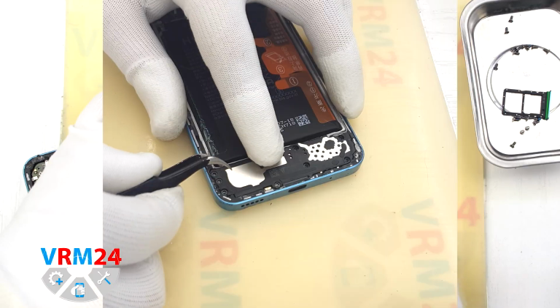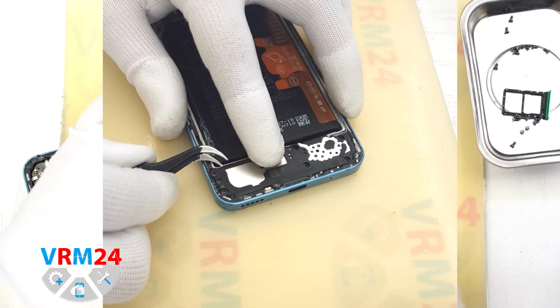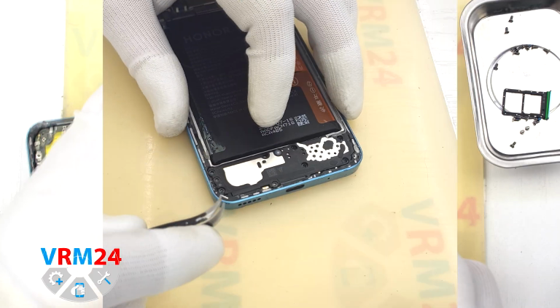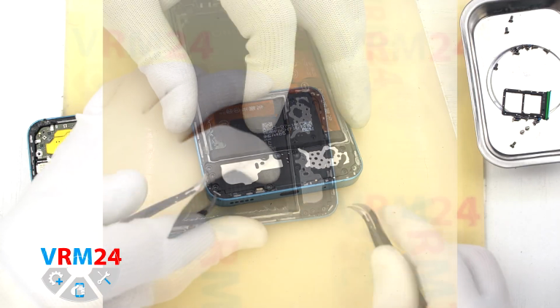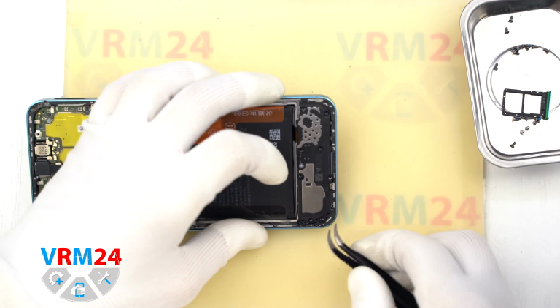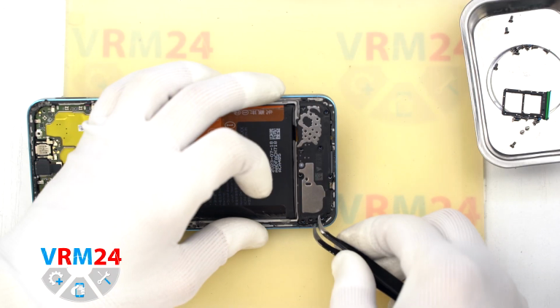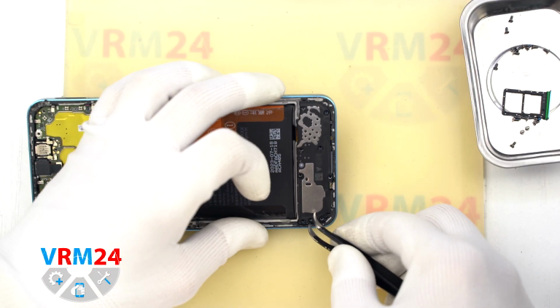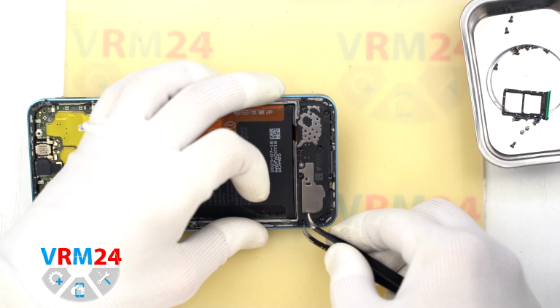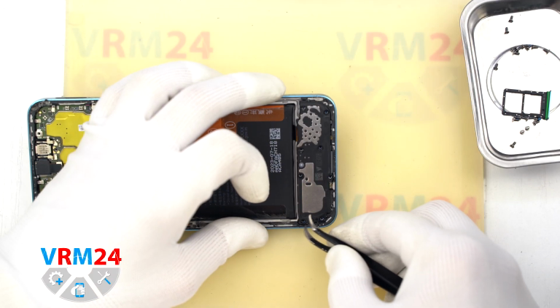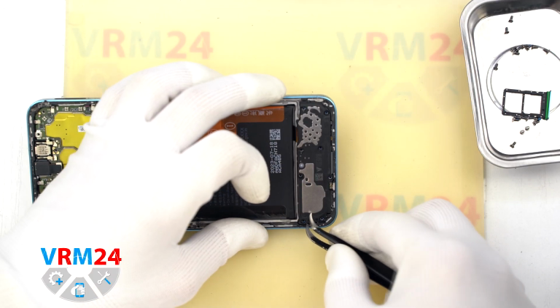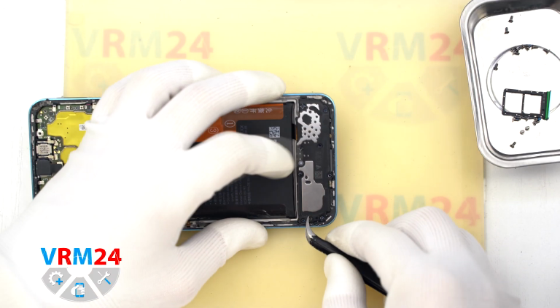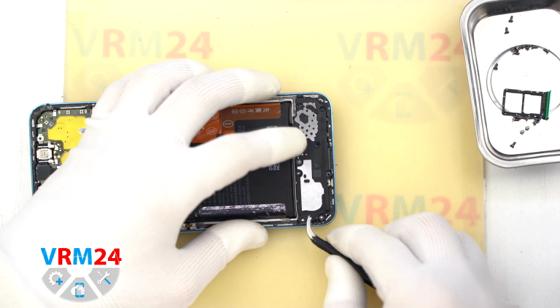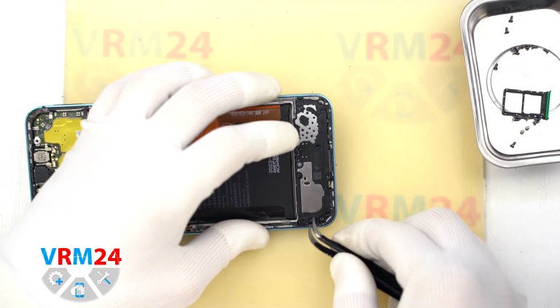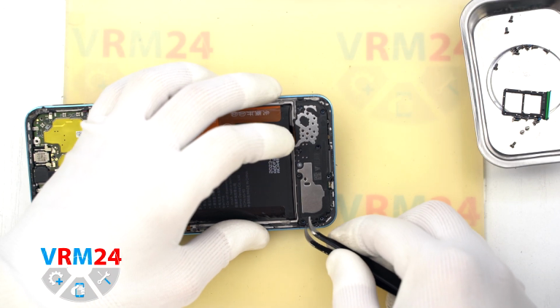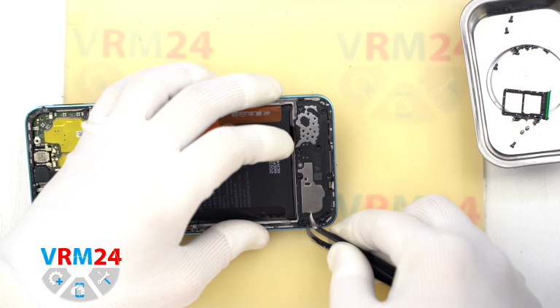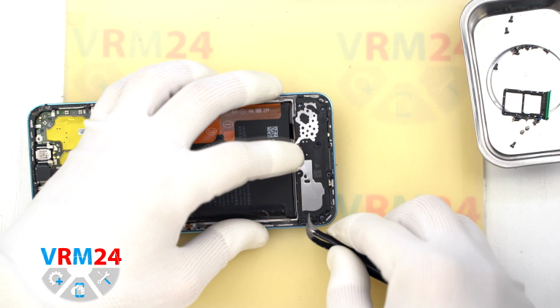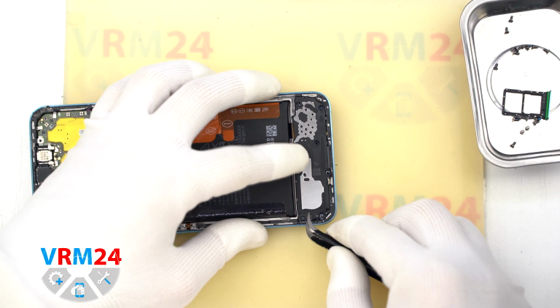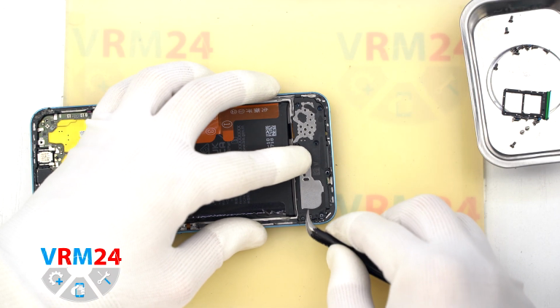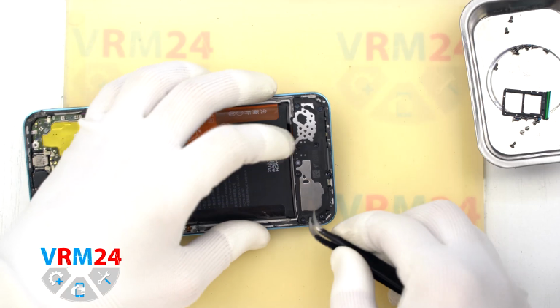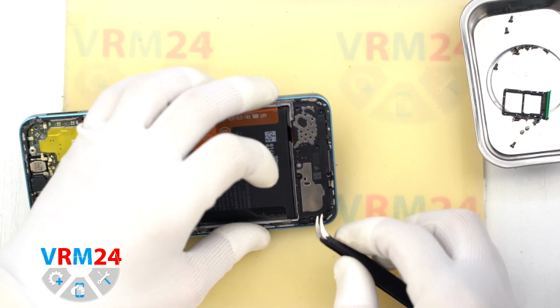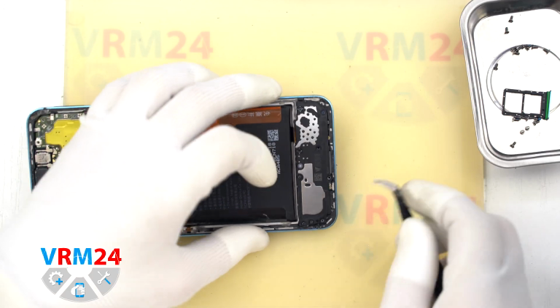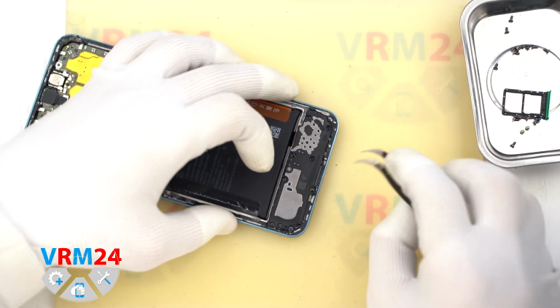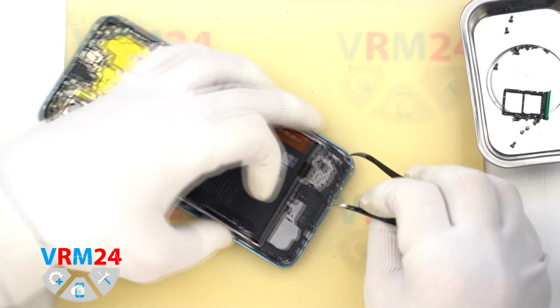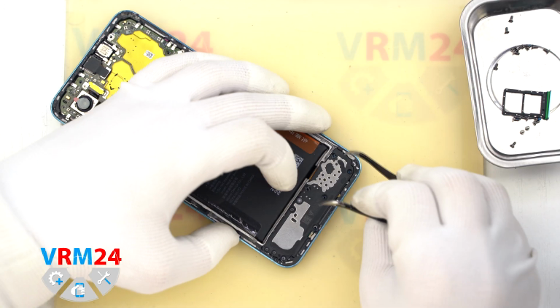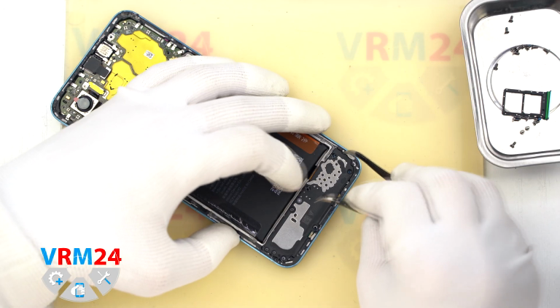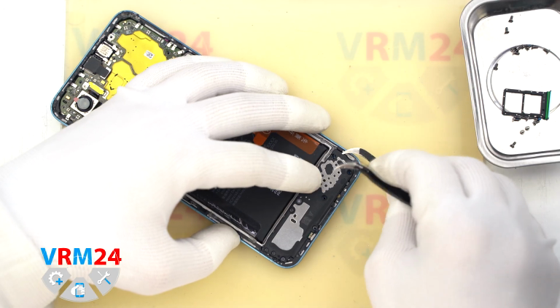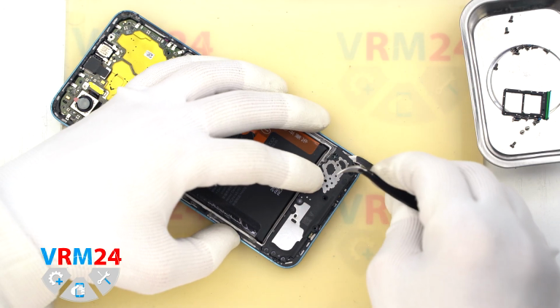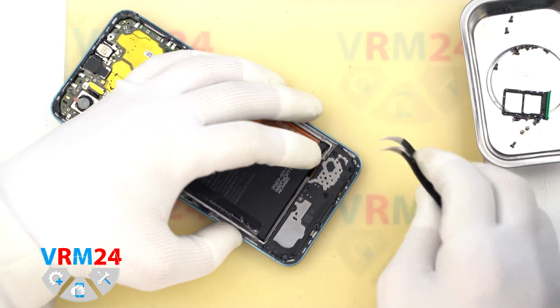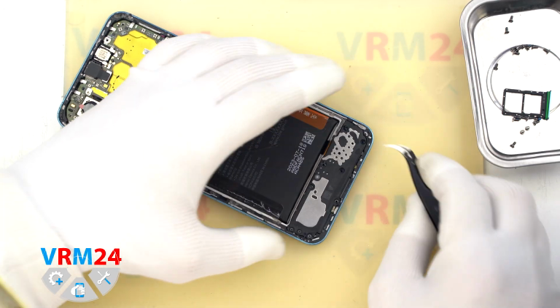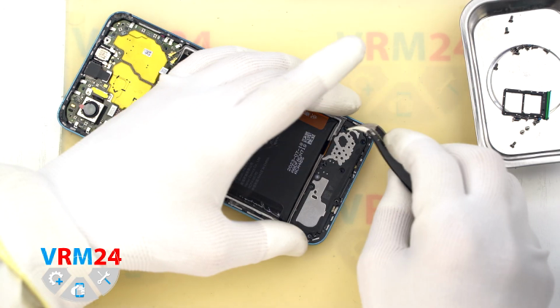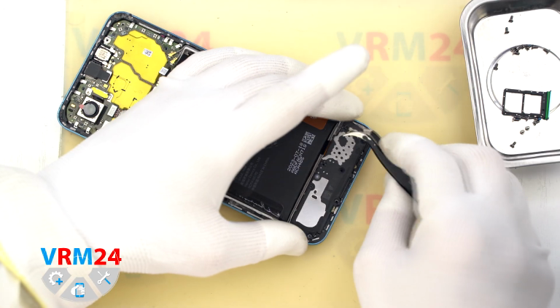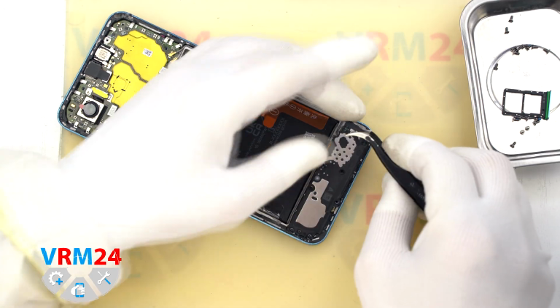Now let's remove the bottom cover. Same idea — find the right spot, gently pry it up, and lift it out. This part holds the loudspeaker.